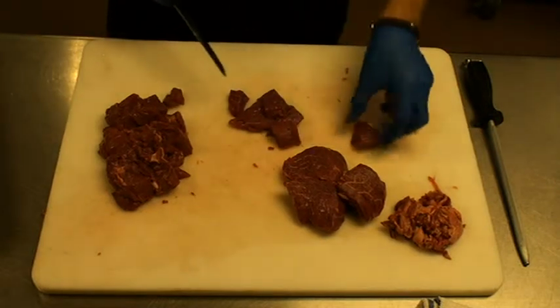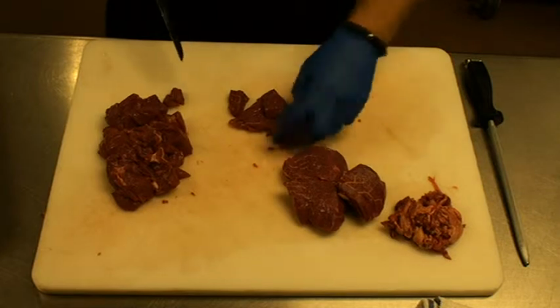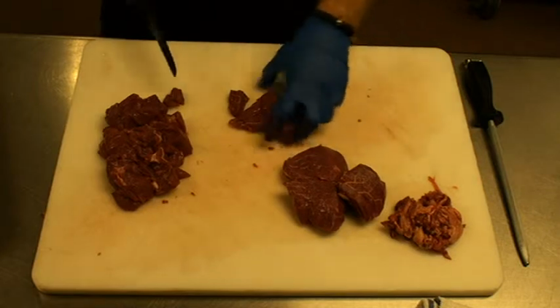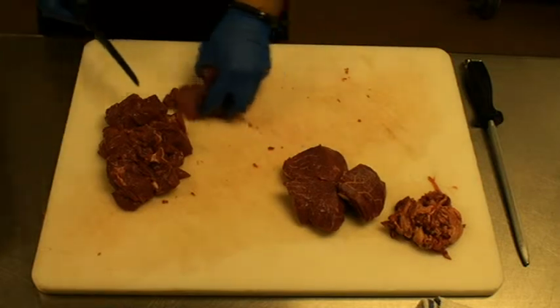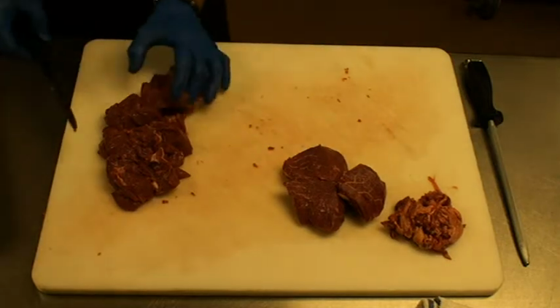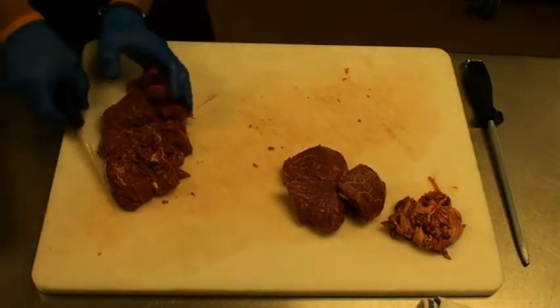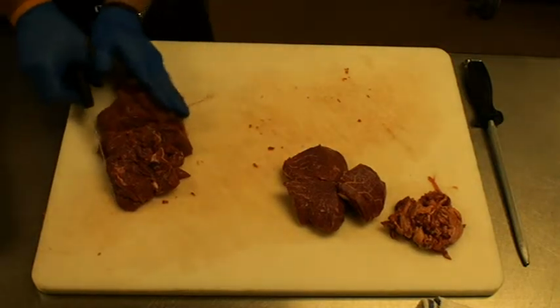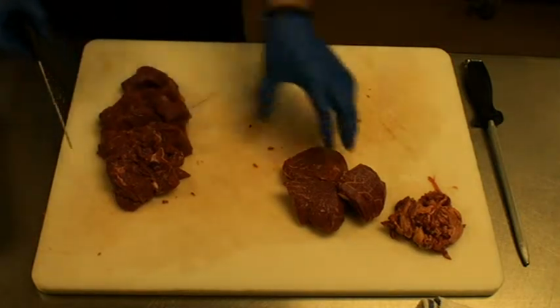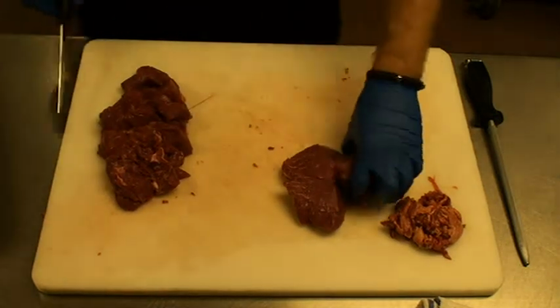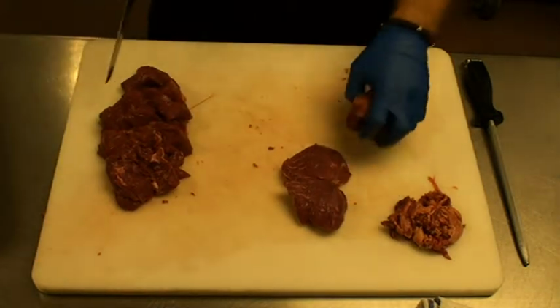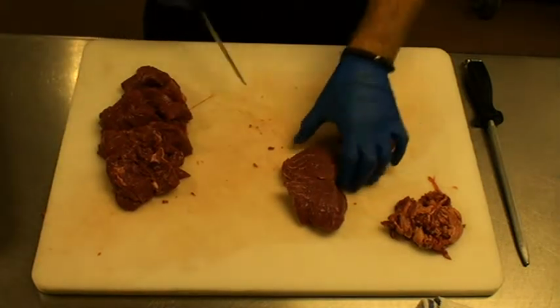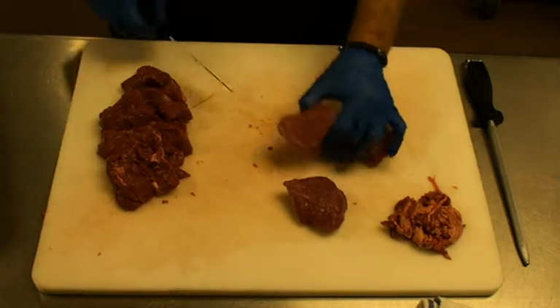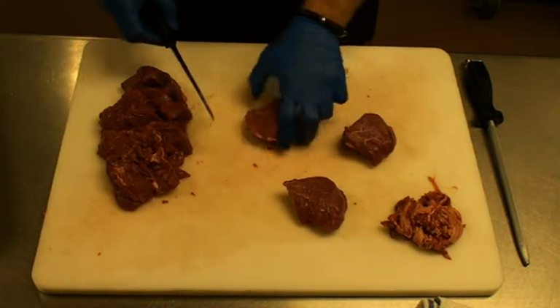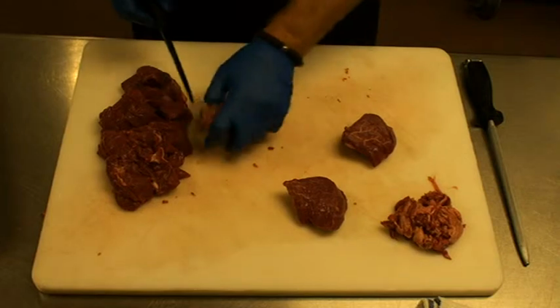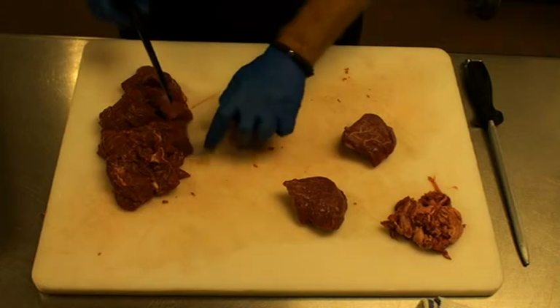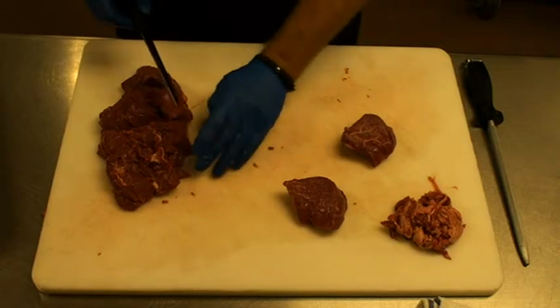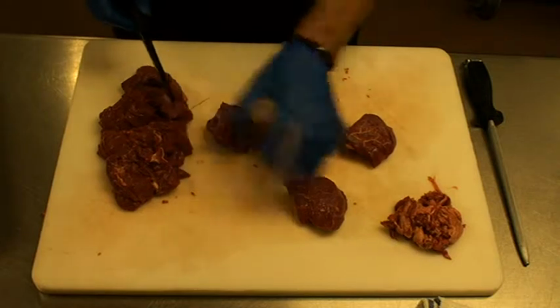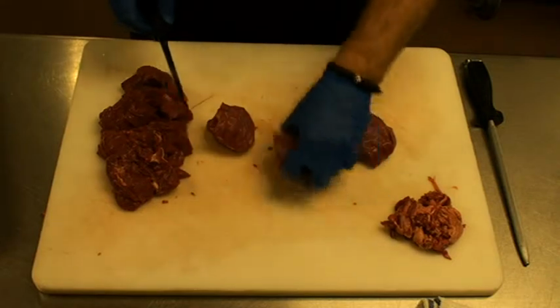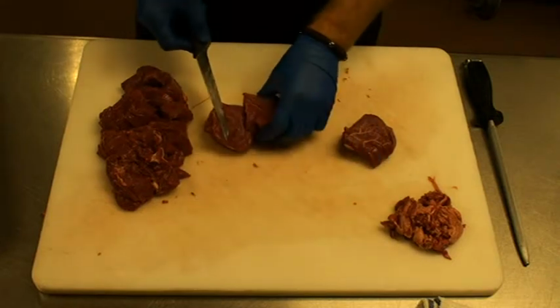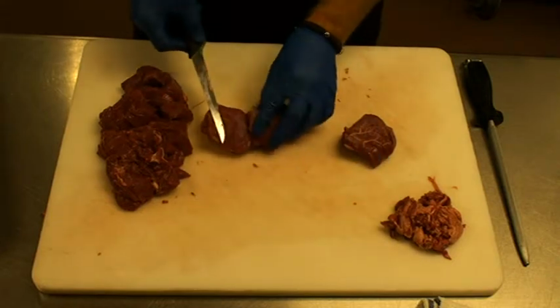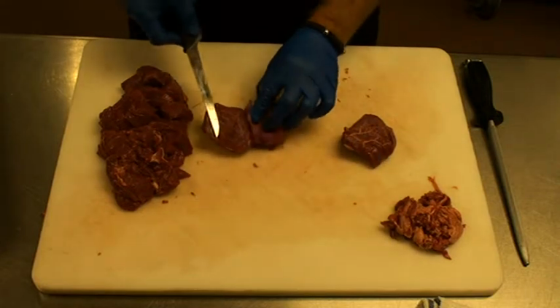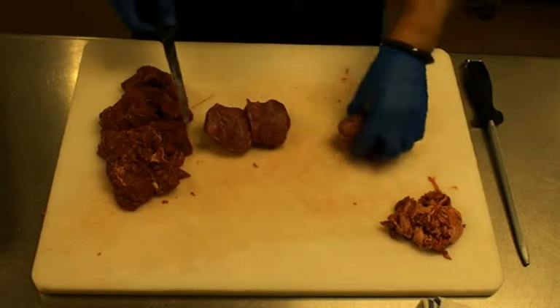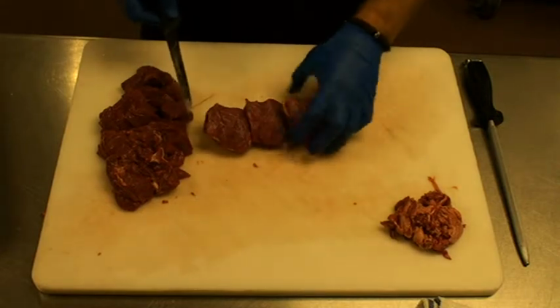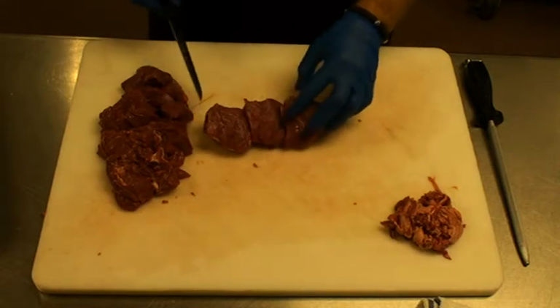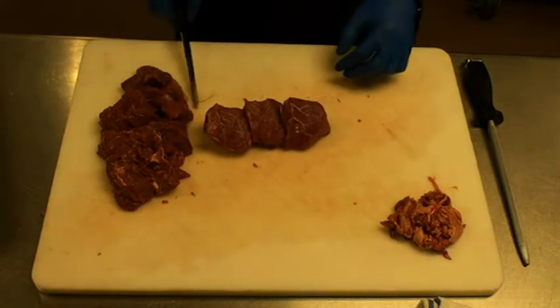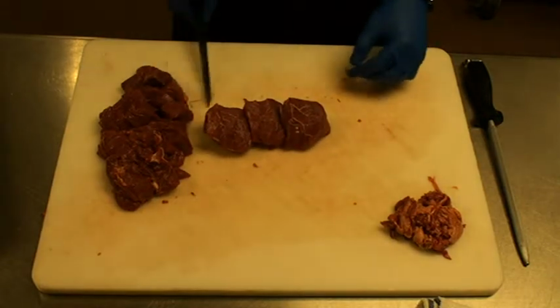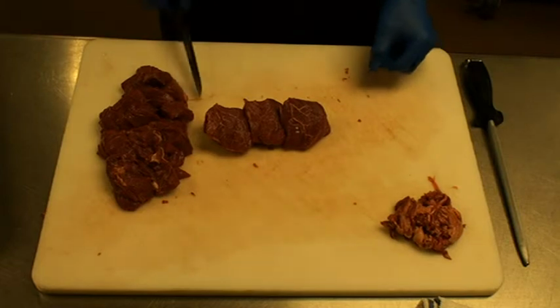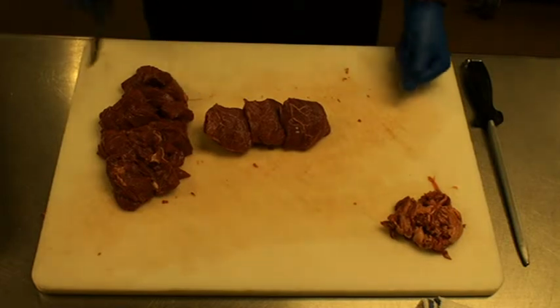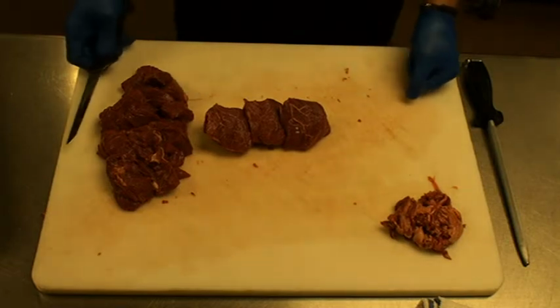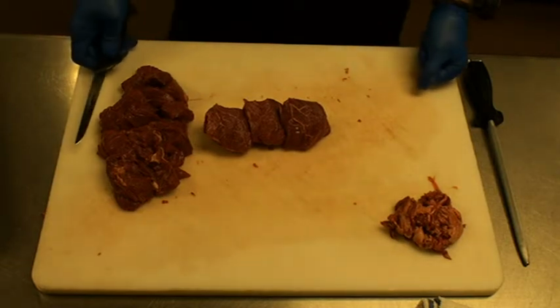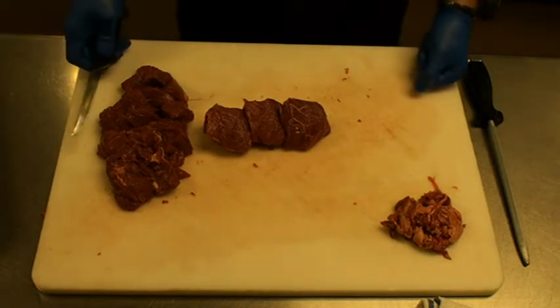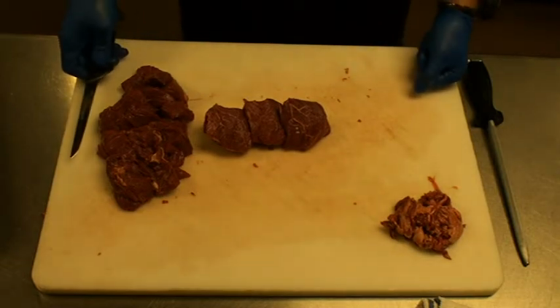Nice cubes, and then you also have your steaks as well. All right, there you go.